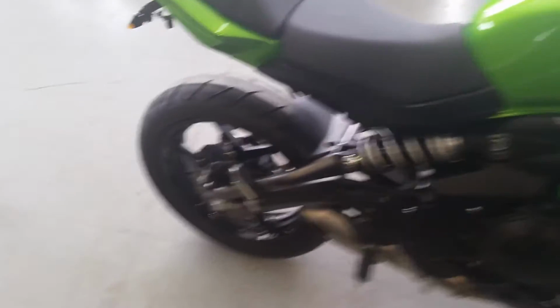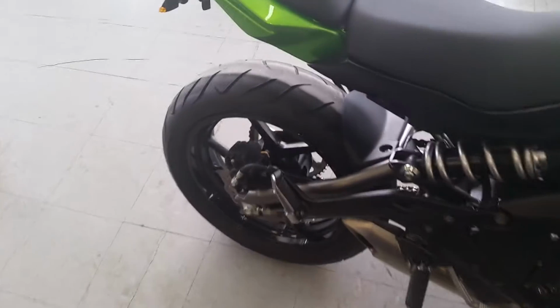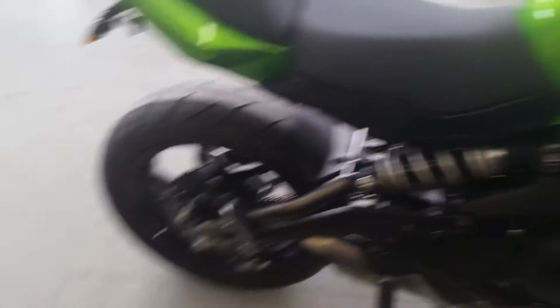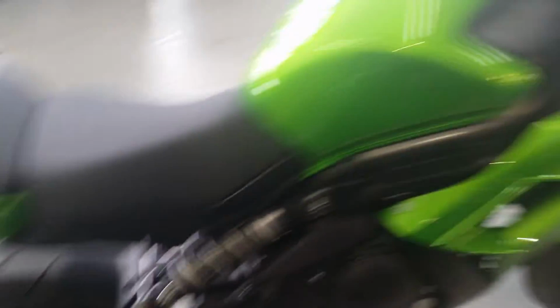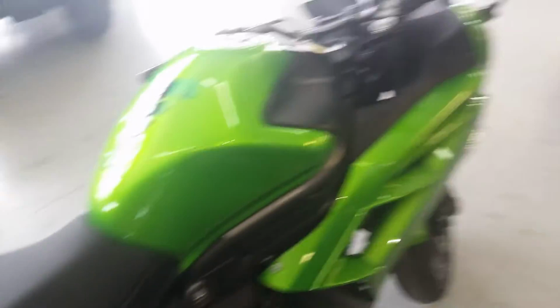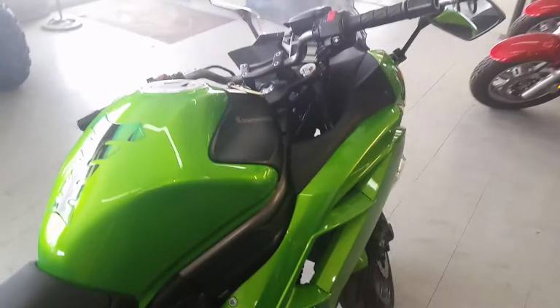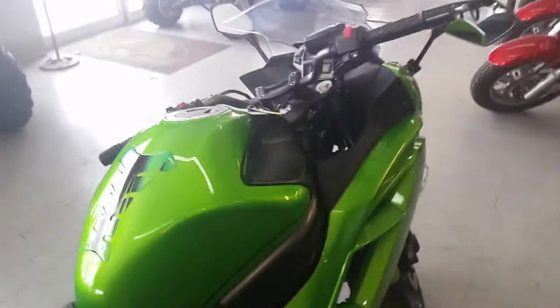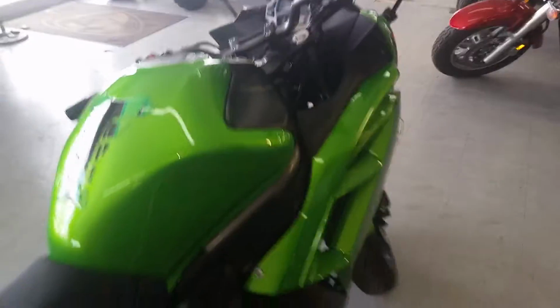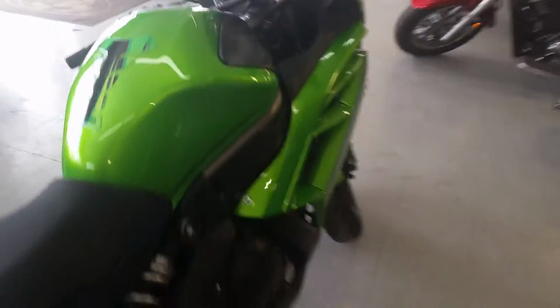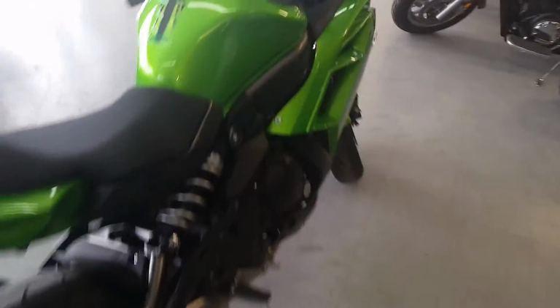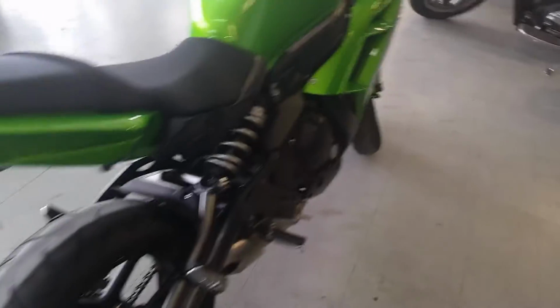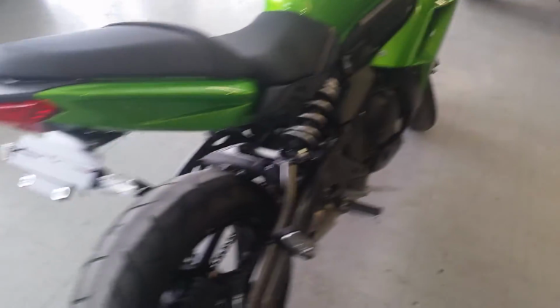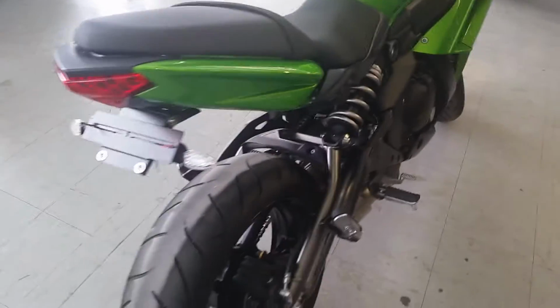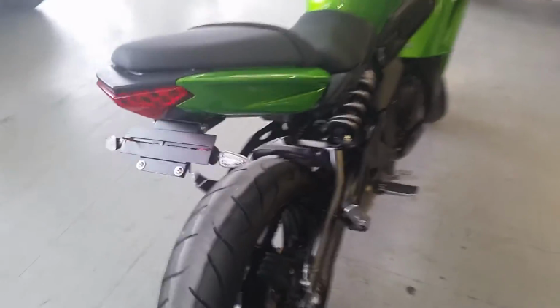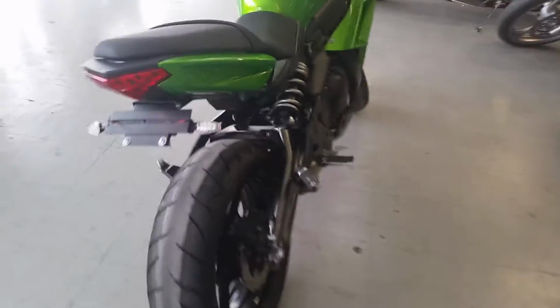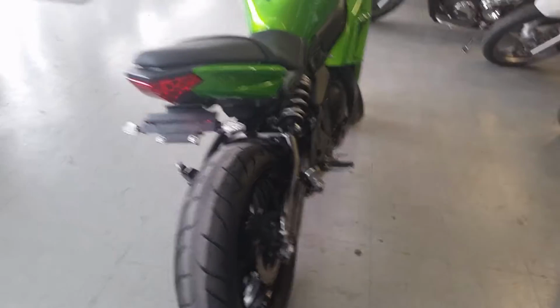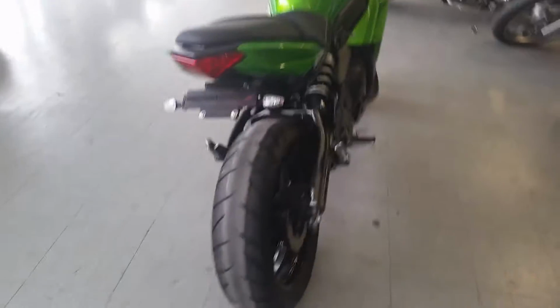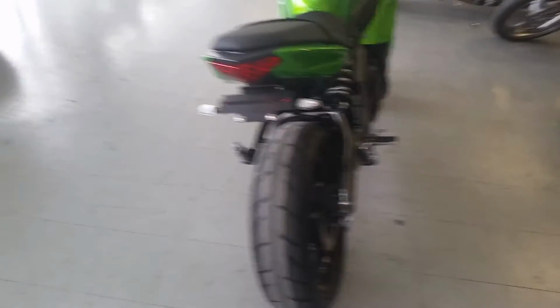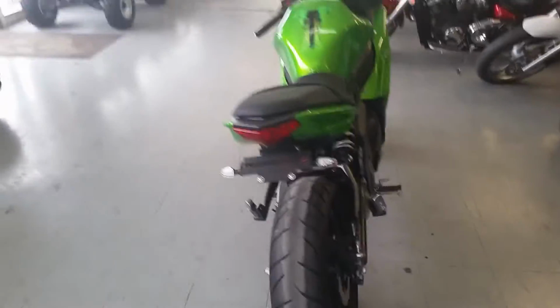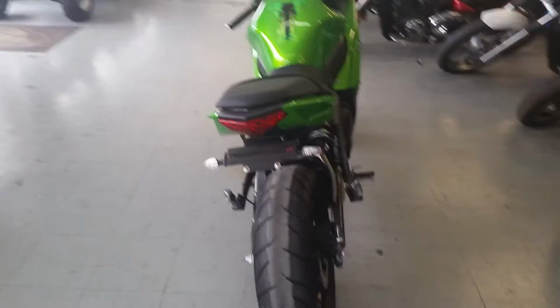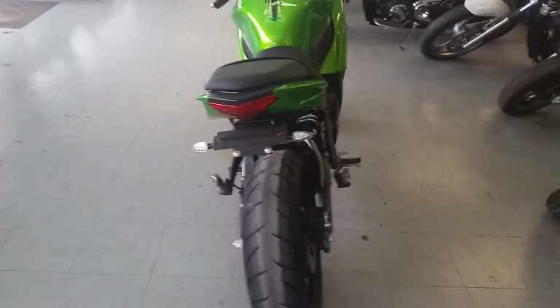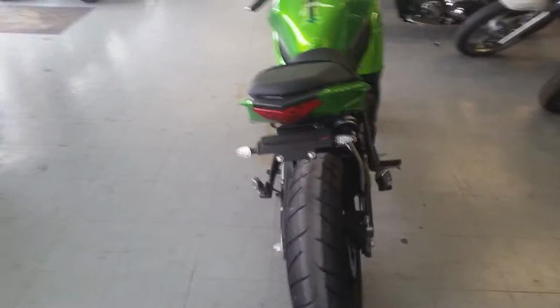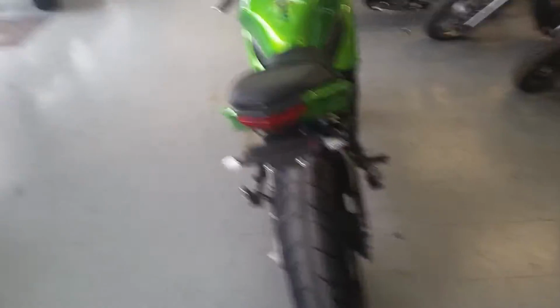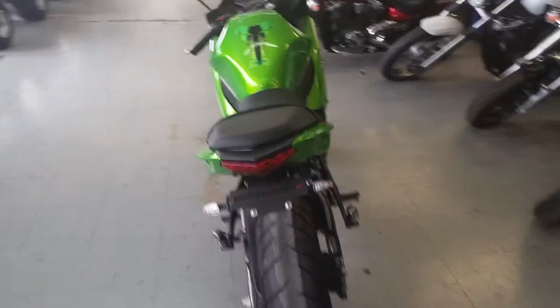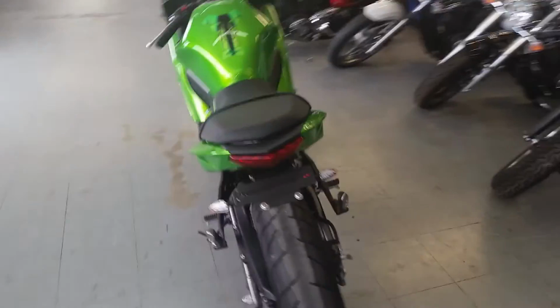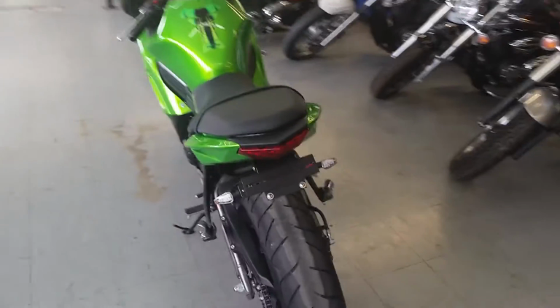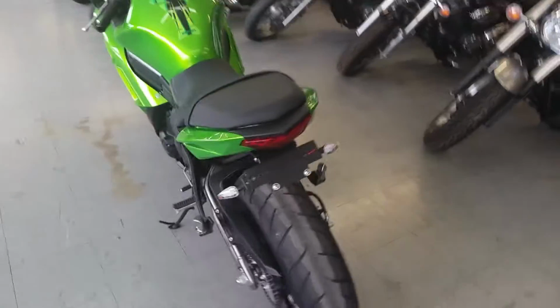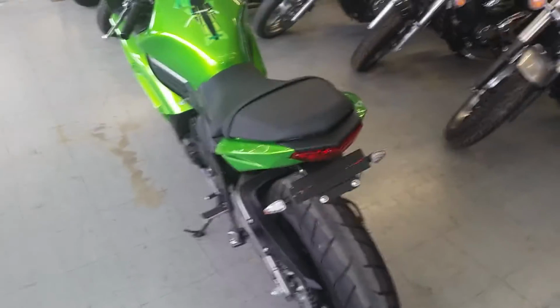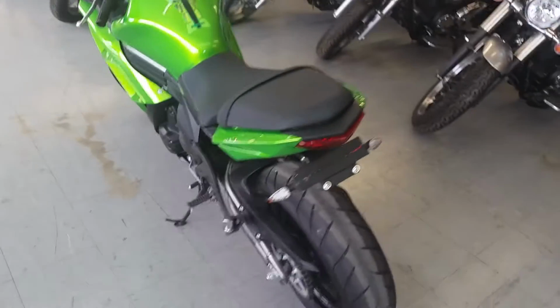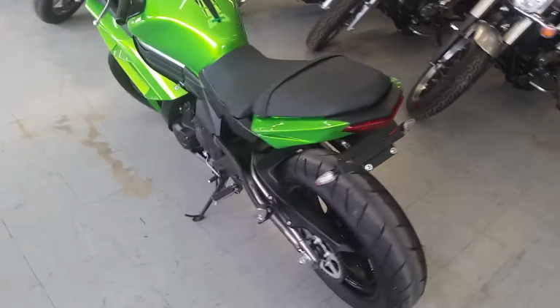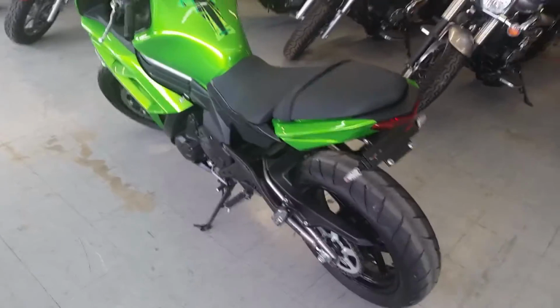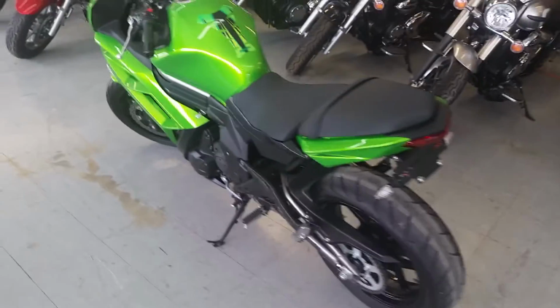Why buy new? You can save thousands. Rock this Ninja for only $109 a month. Visit our website, ApprovalPowerSports.com — we got over 400 used bikes in our showroom for sale.